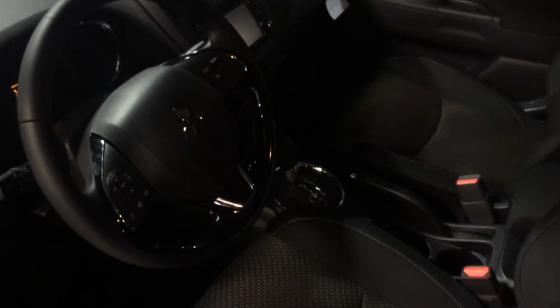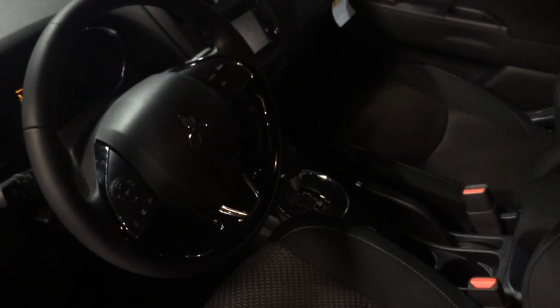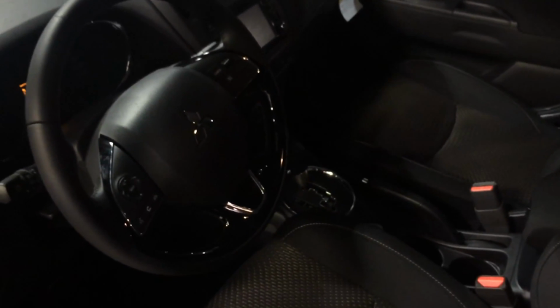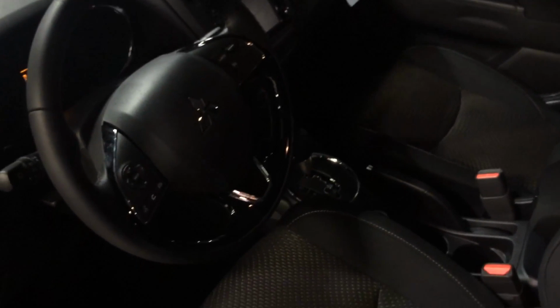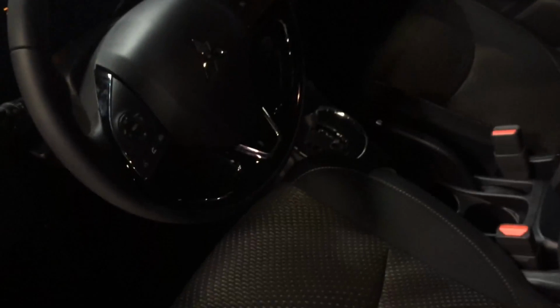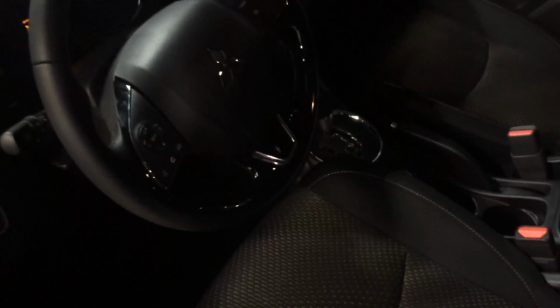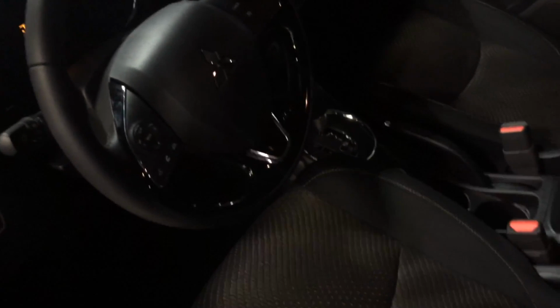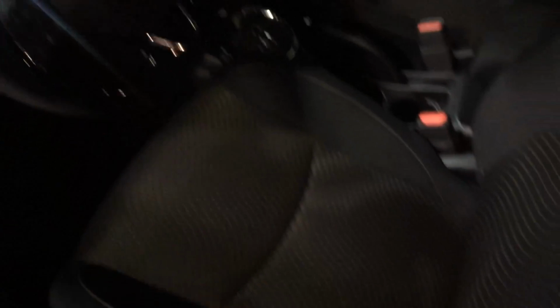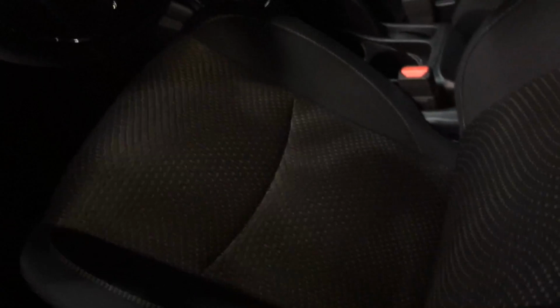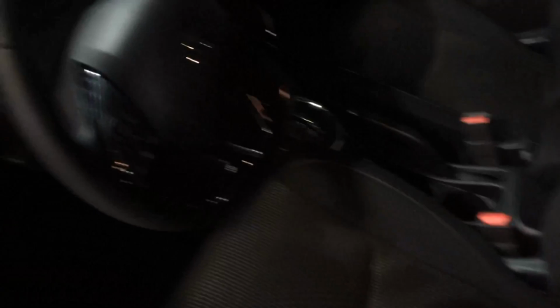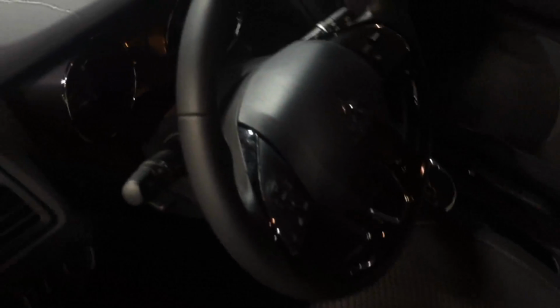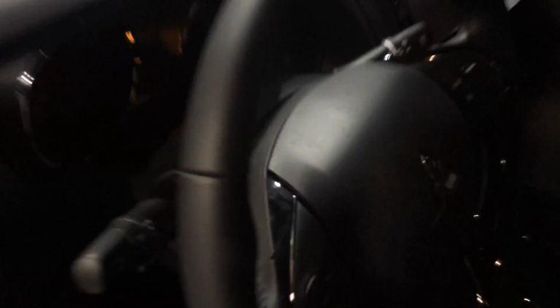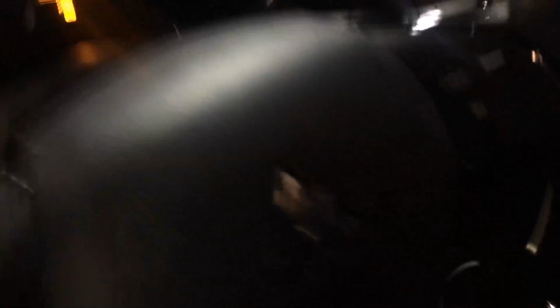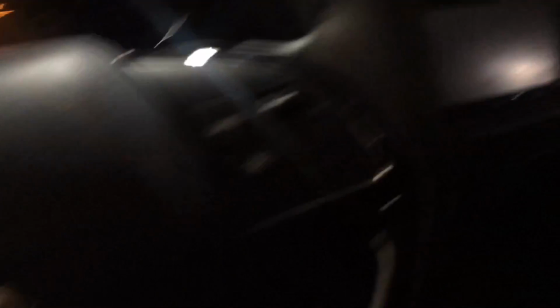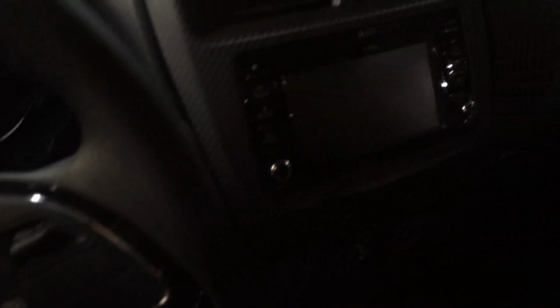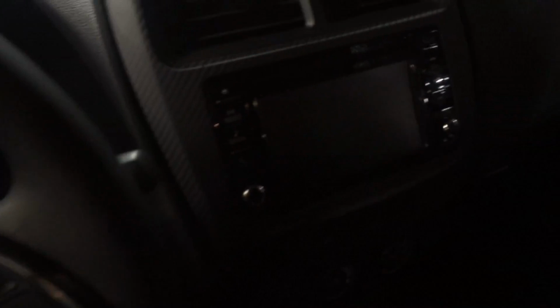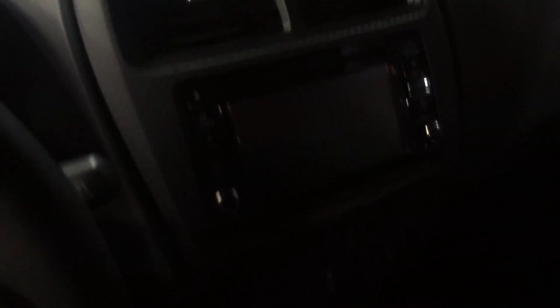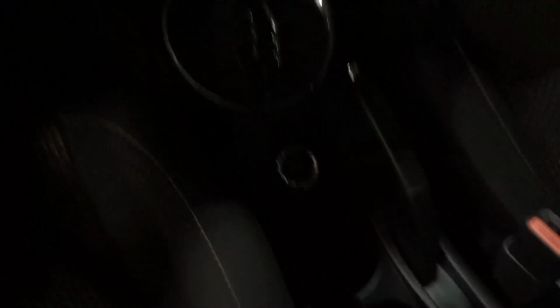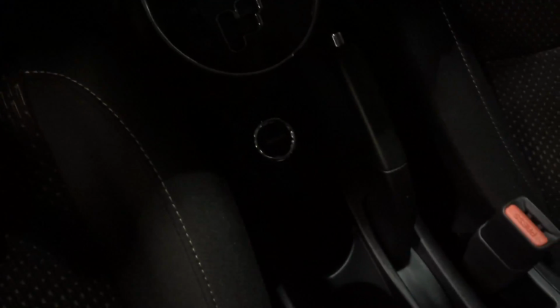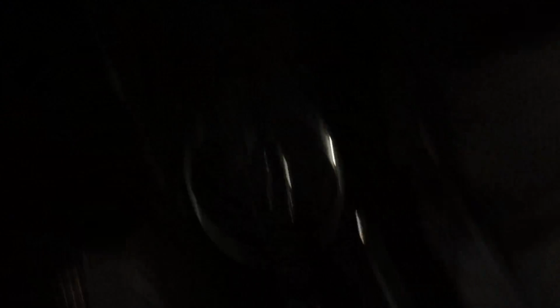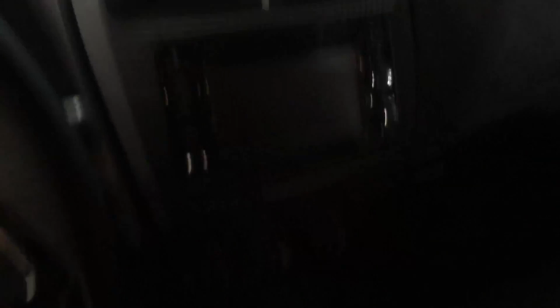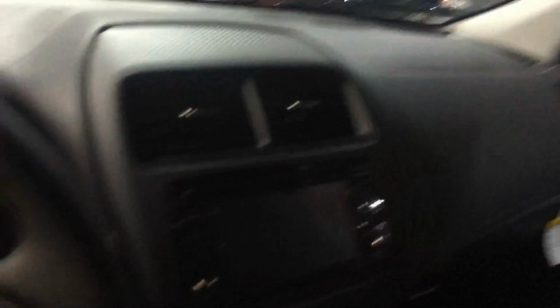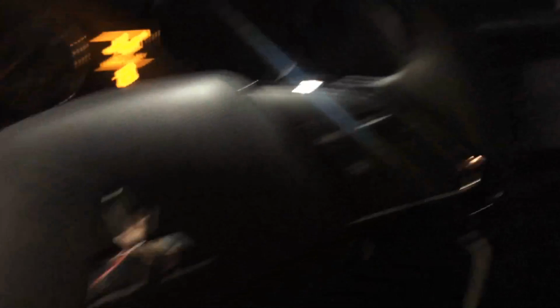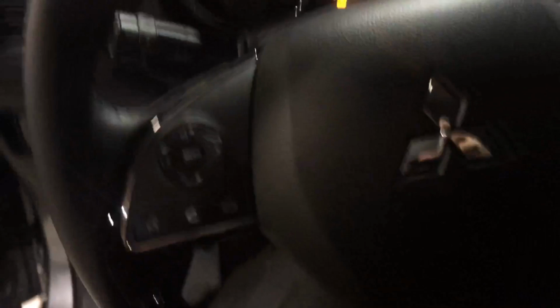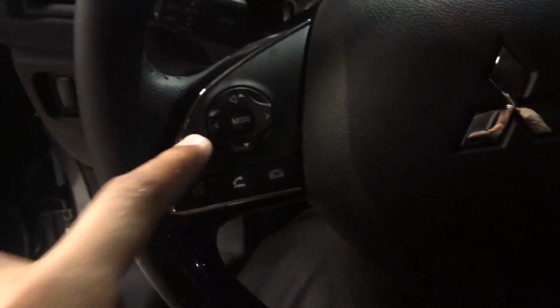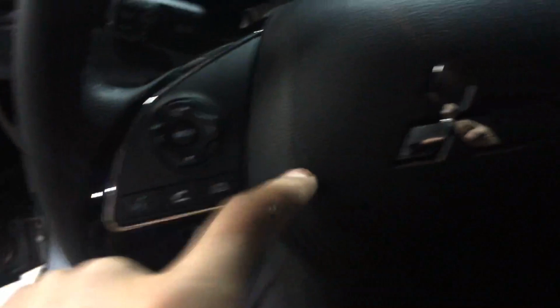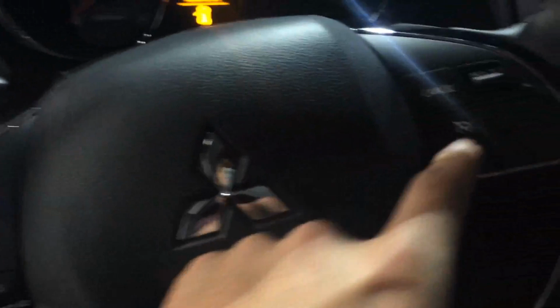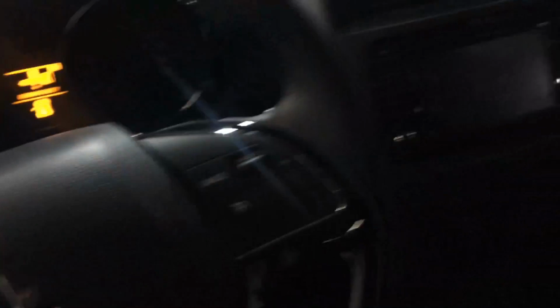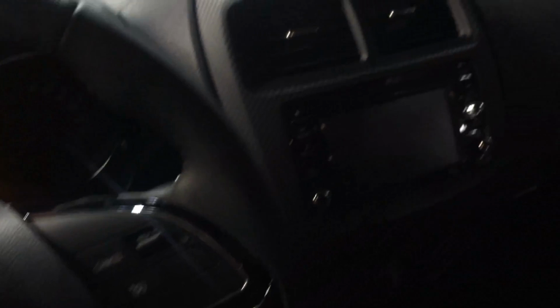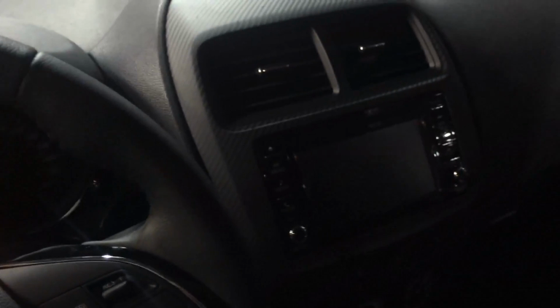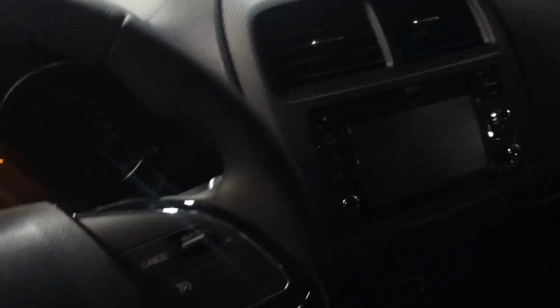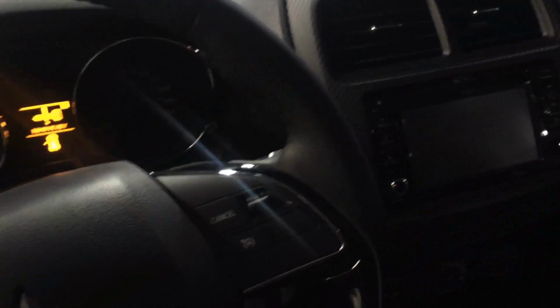Moving to the inside here, you've got your nice glossy finish on the steering wheel, nice stitching on the leather. Bluetooth, backup camera, all wheel control button right there, and all your controls on the steering wheel. Very trendy interior.